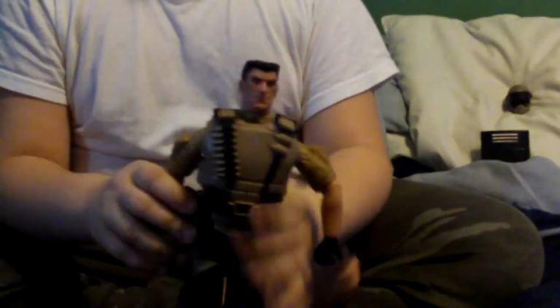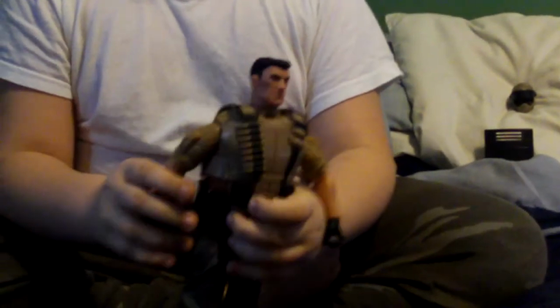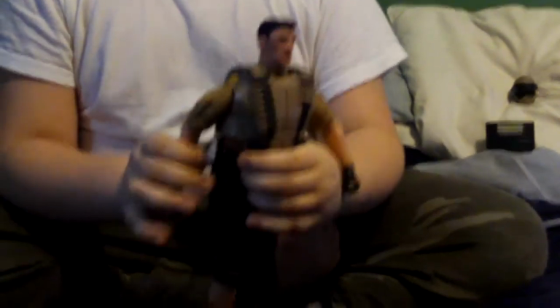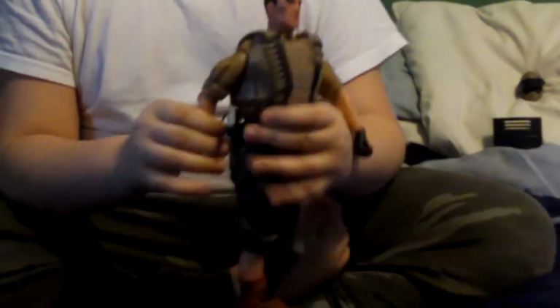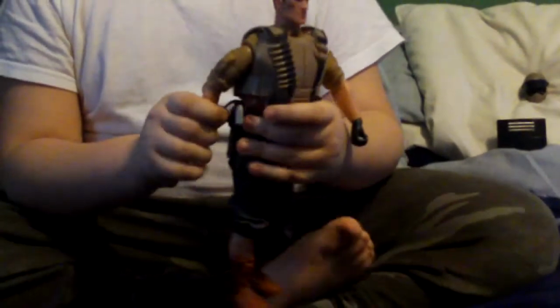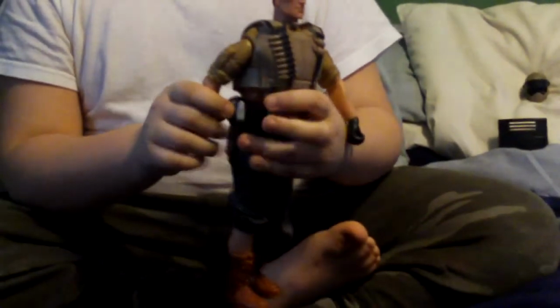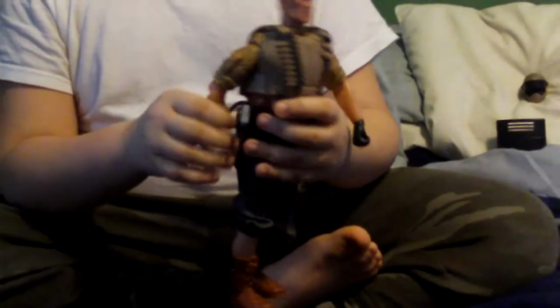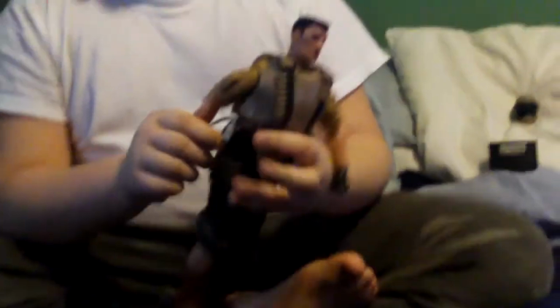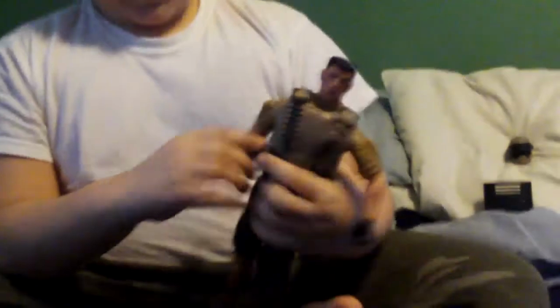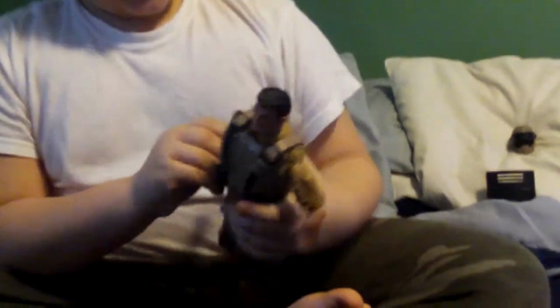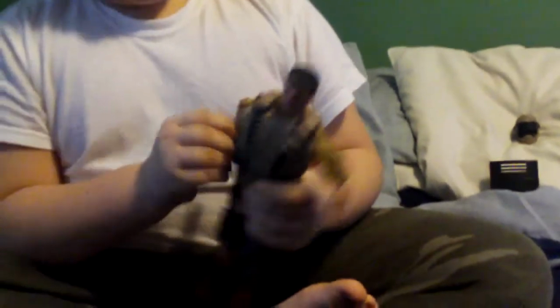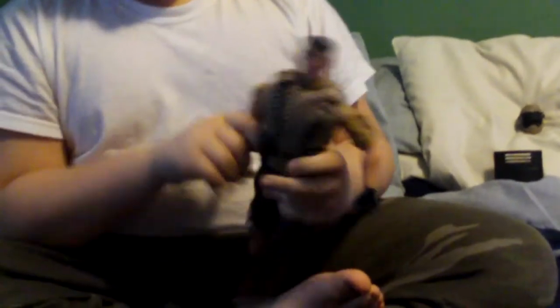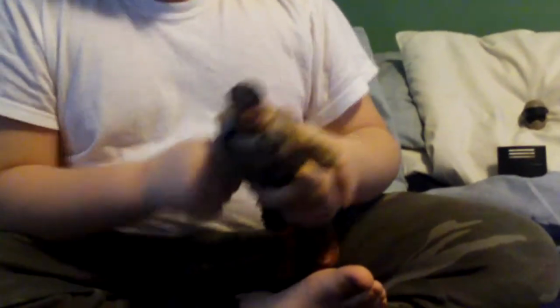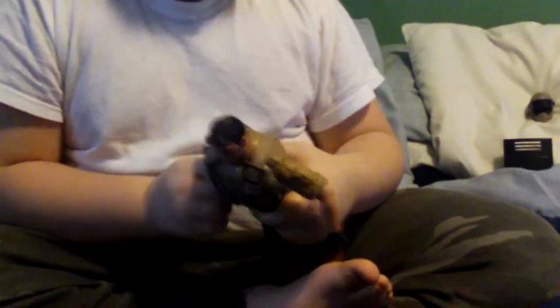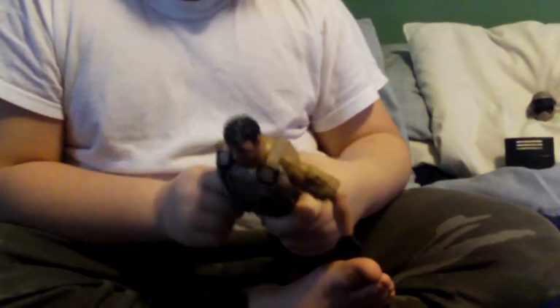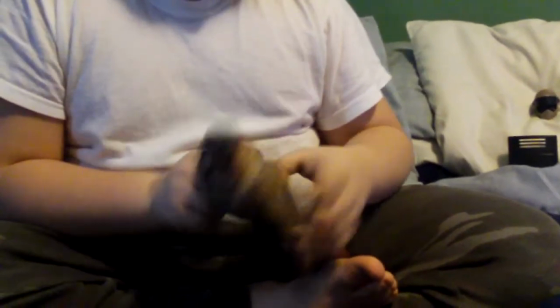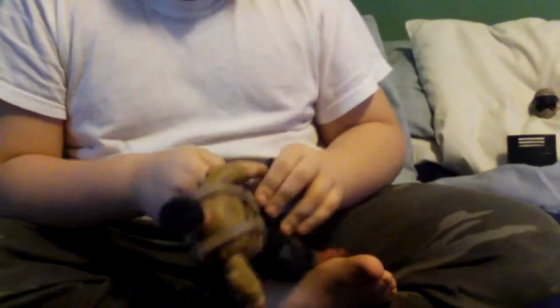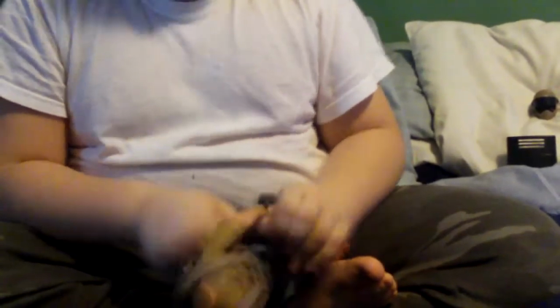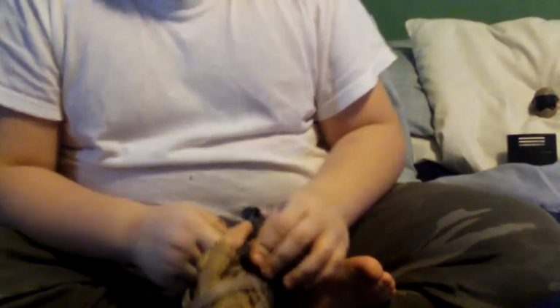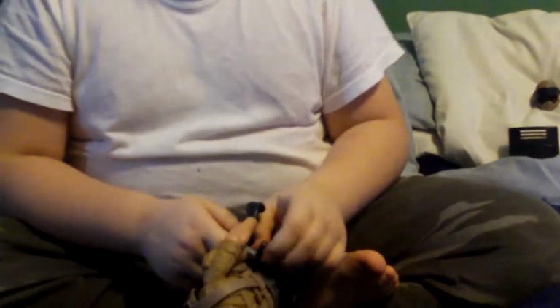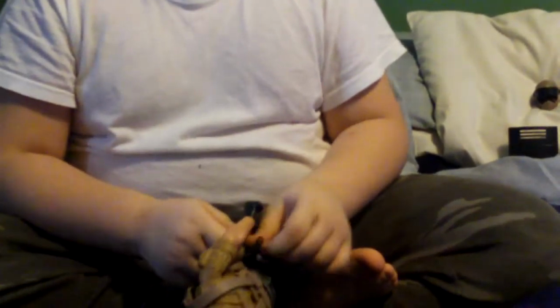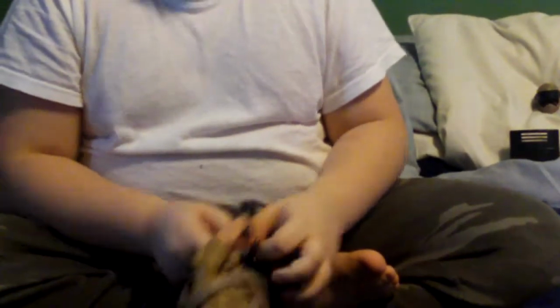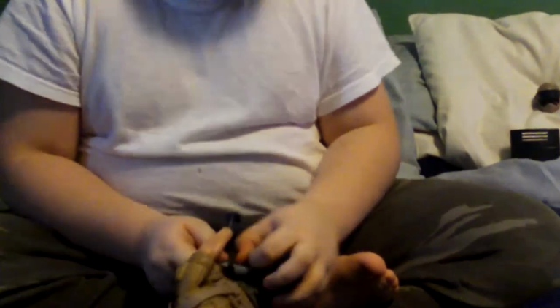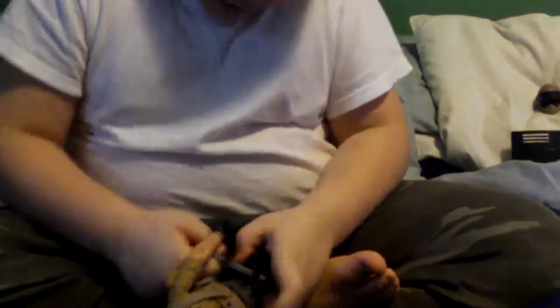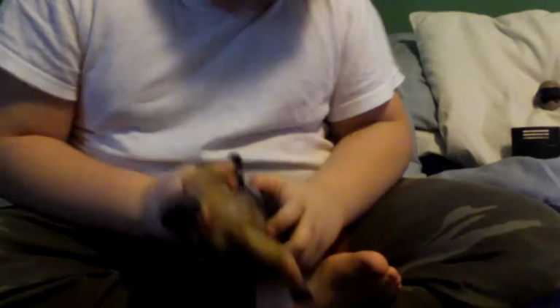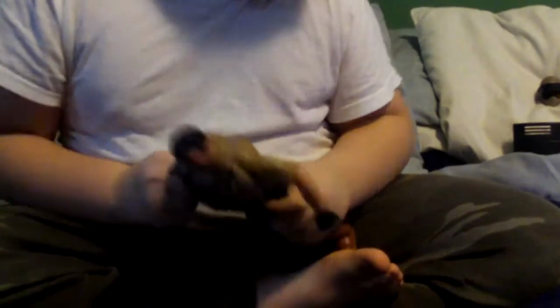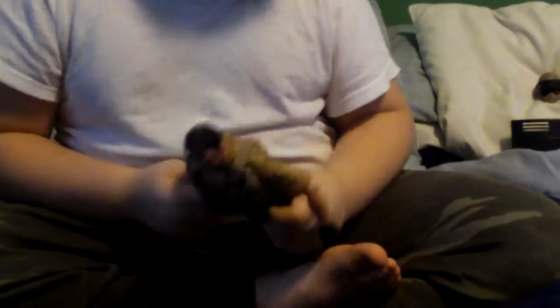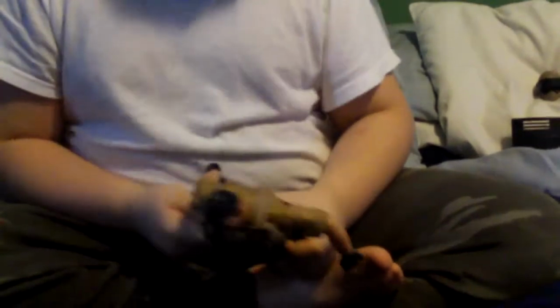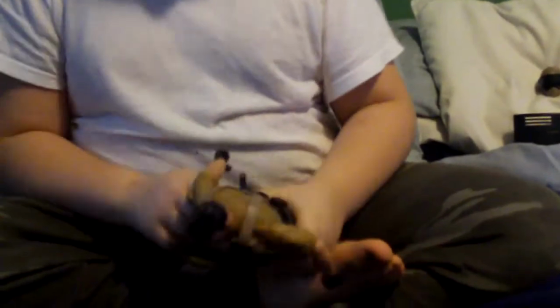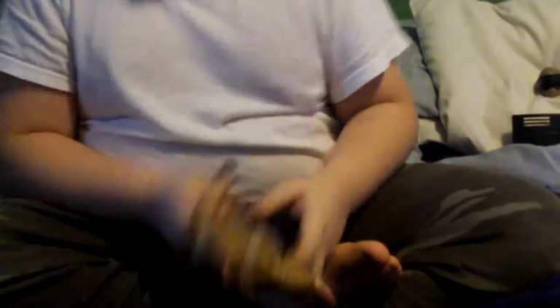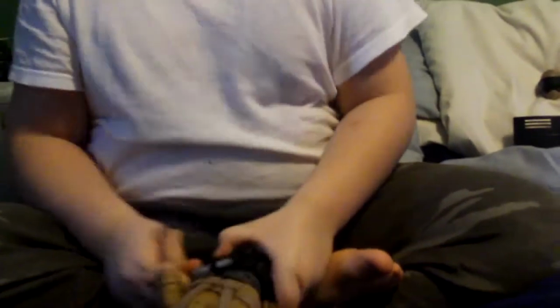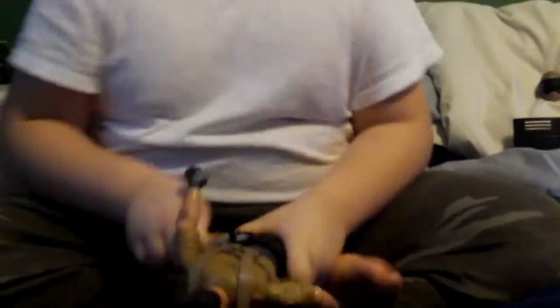What about some of his accessories? His pistol comes out of his pouch. It's a bit of a pain to get out.